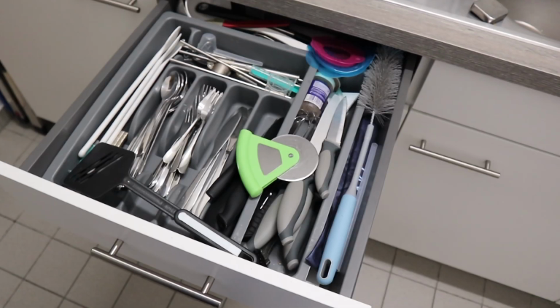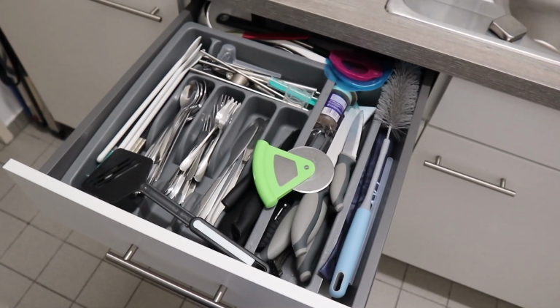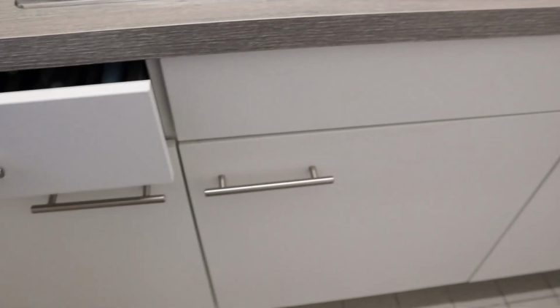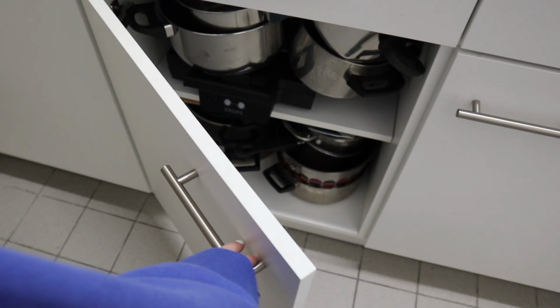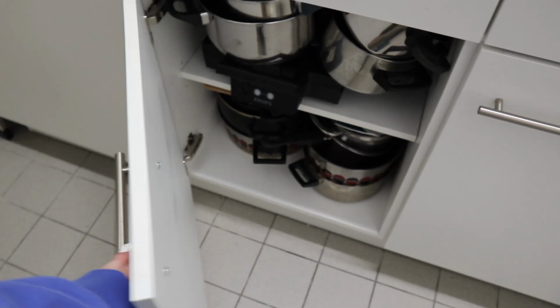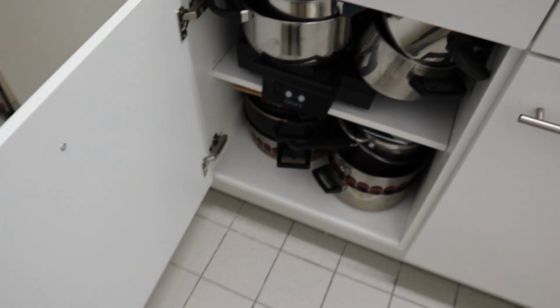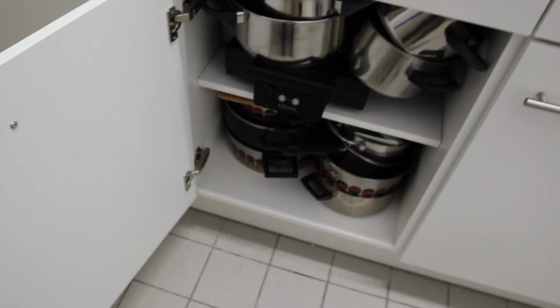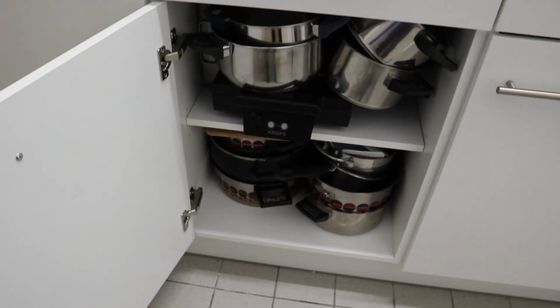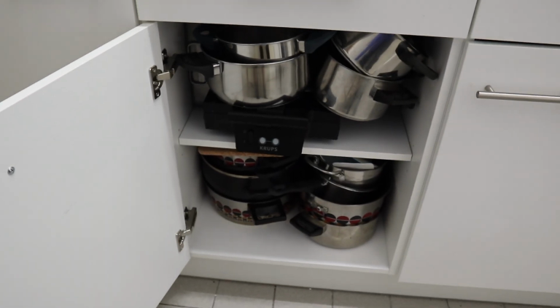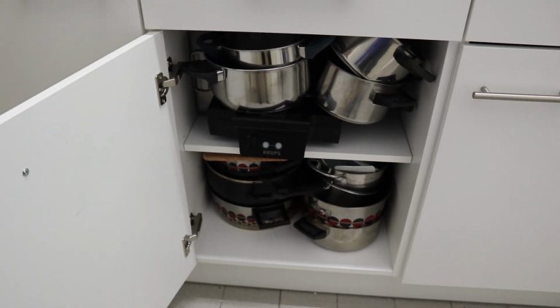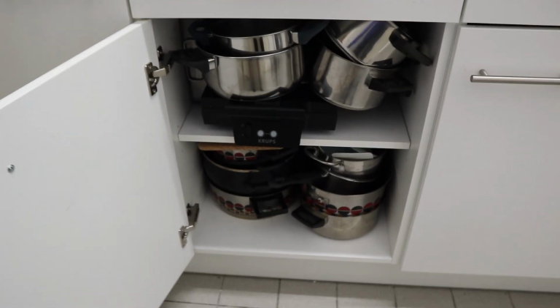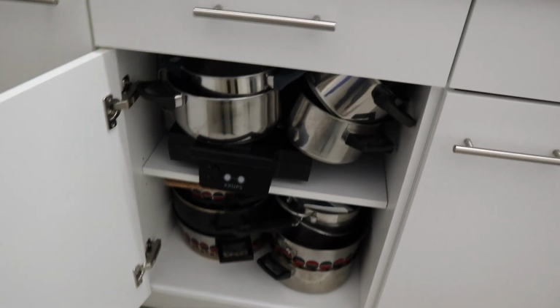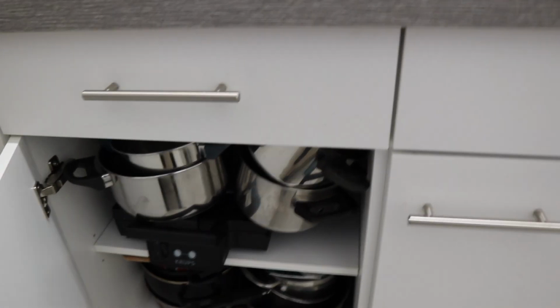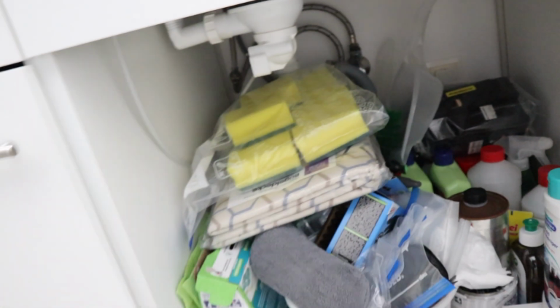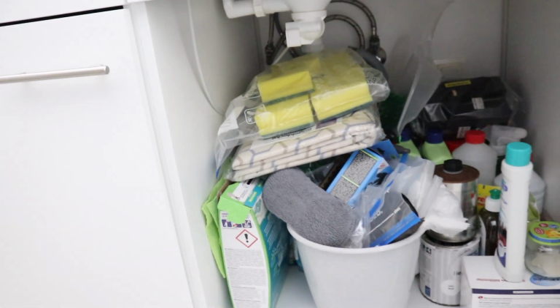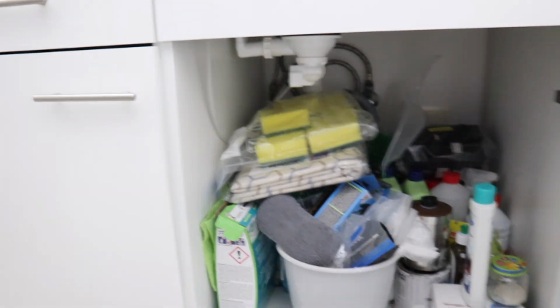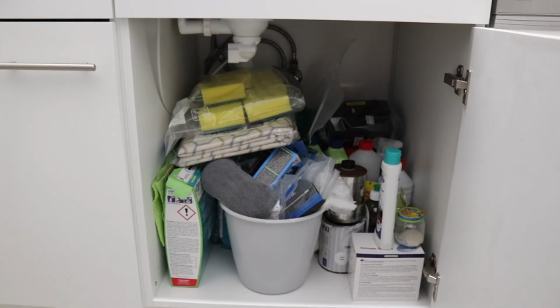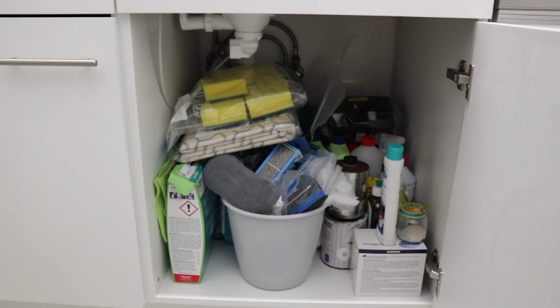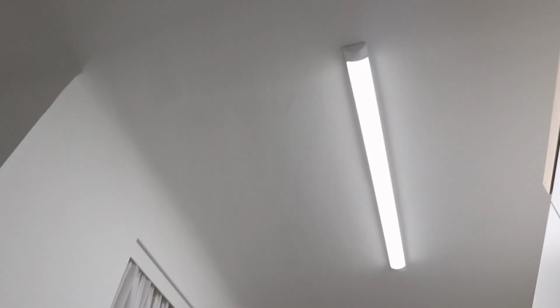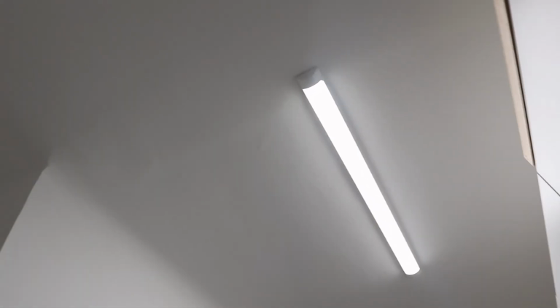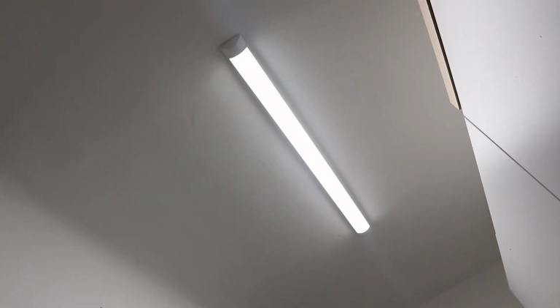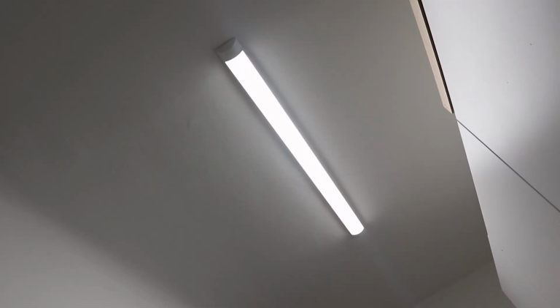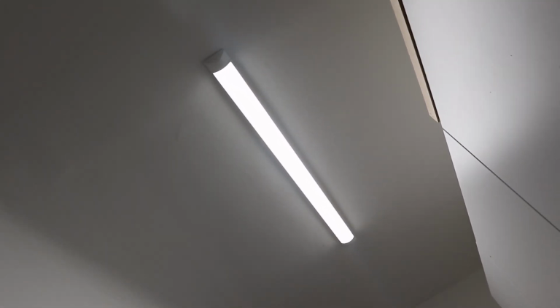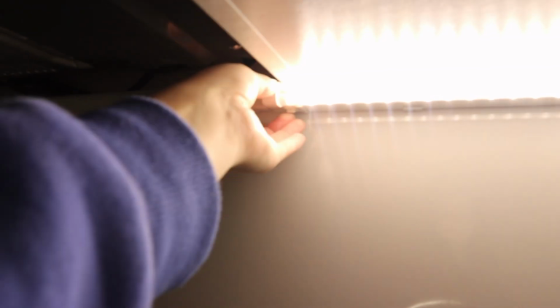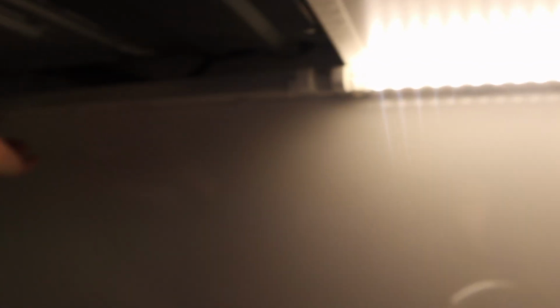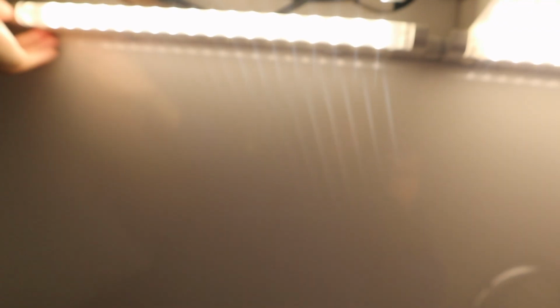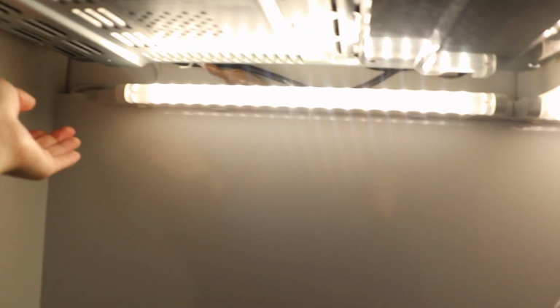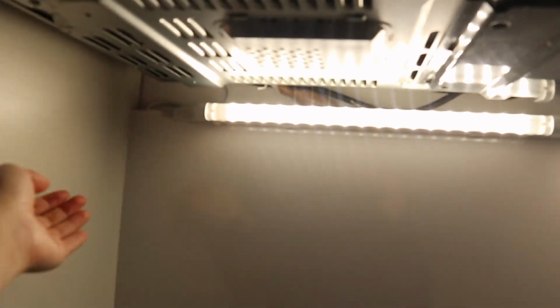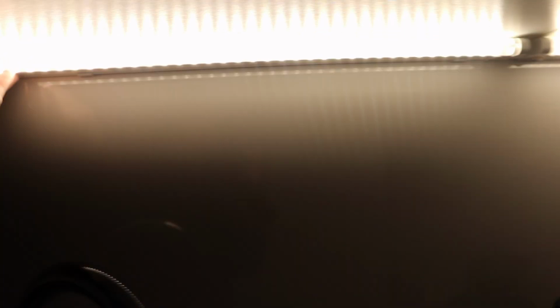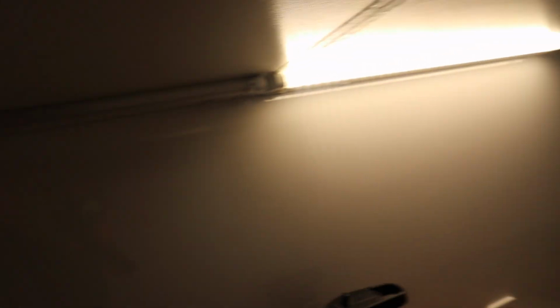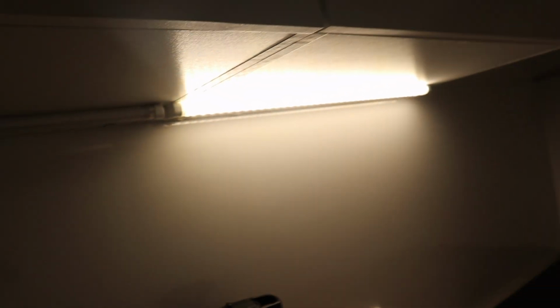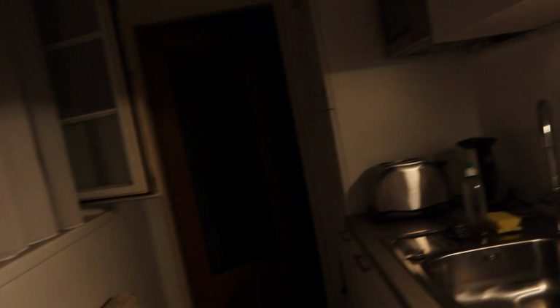Below I have all of my pots, and under the sink I keep all of my cleaning products. I have a light on the ceiling and these two lights as well, but I usually just use this one.